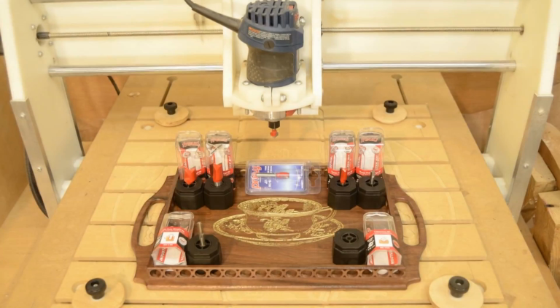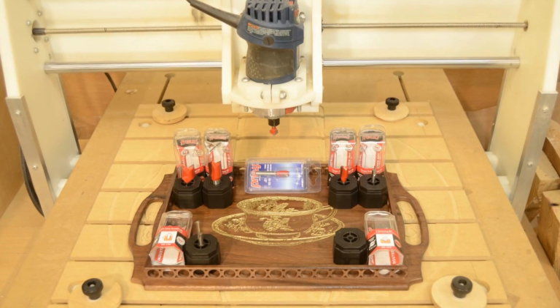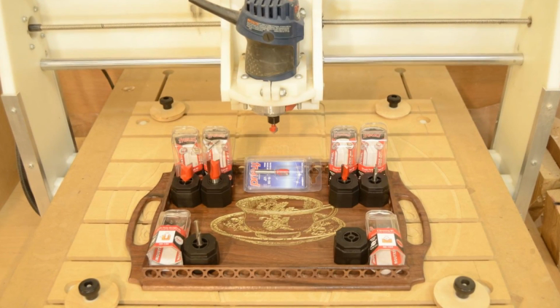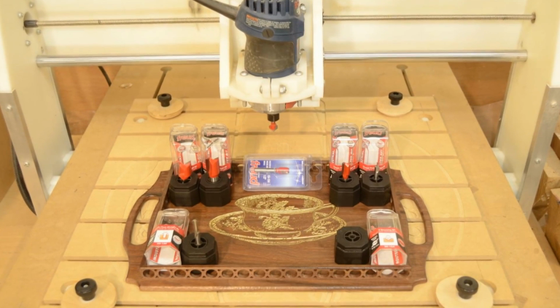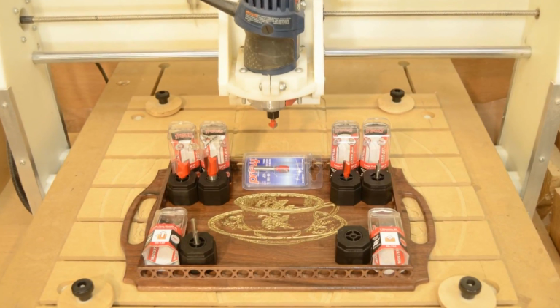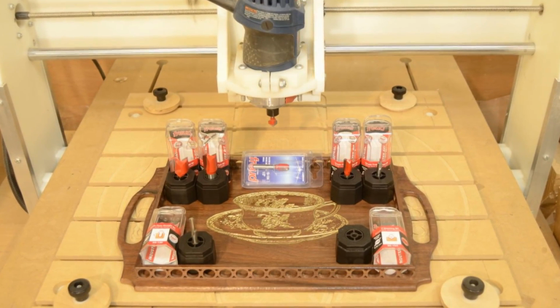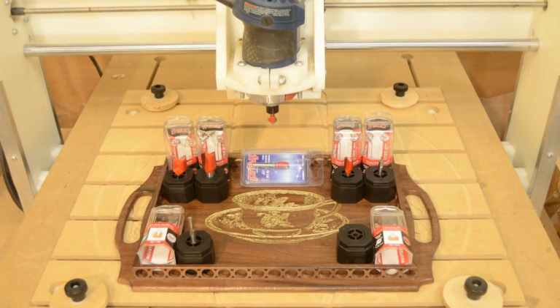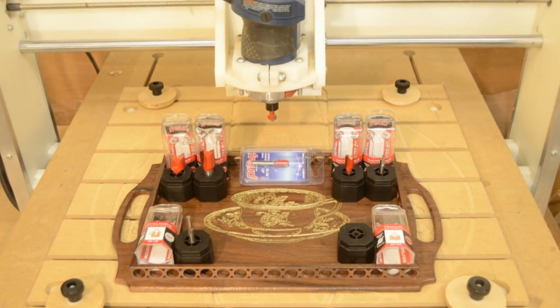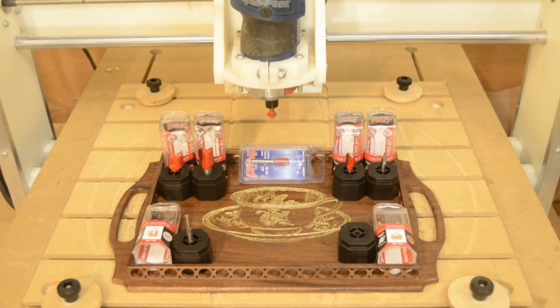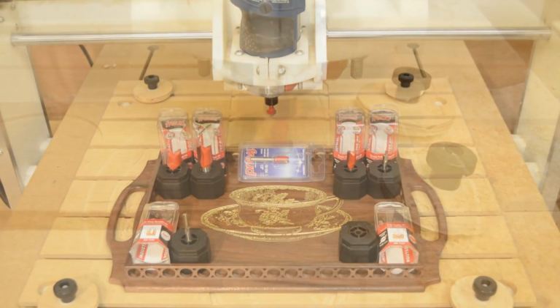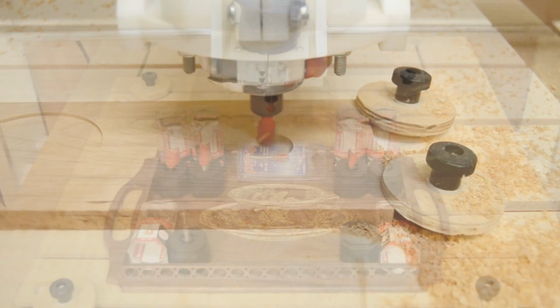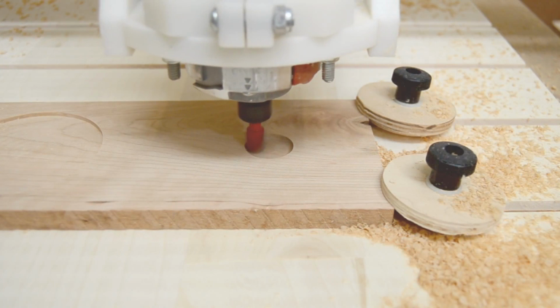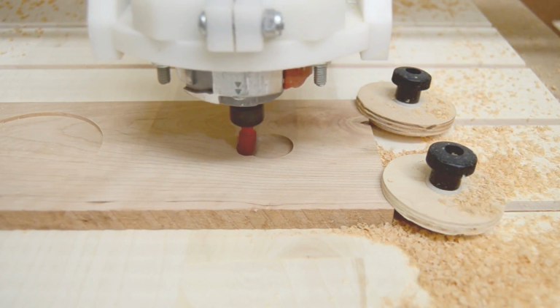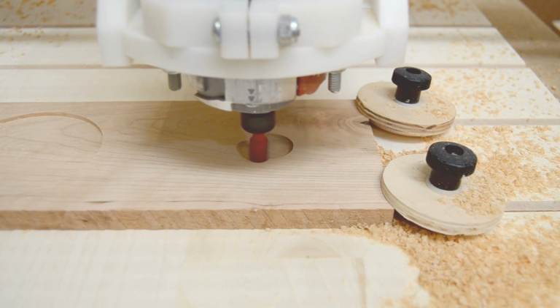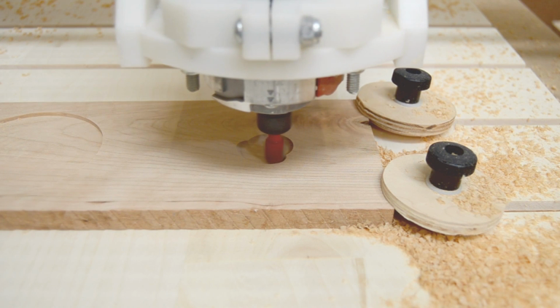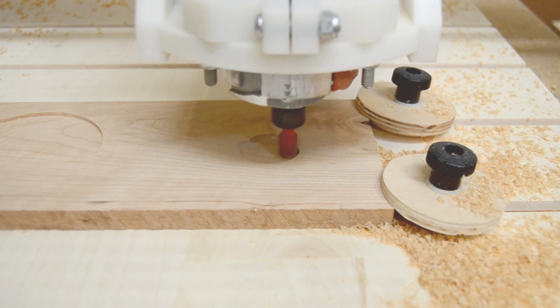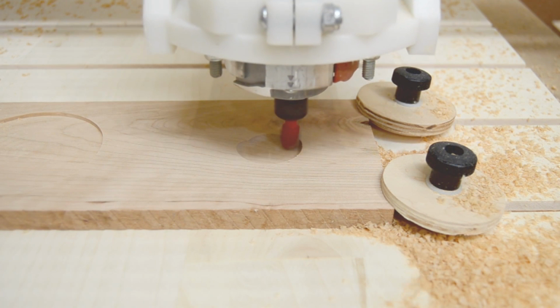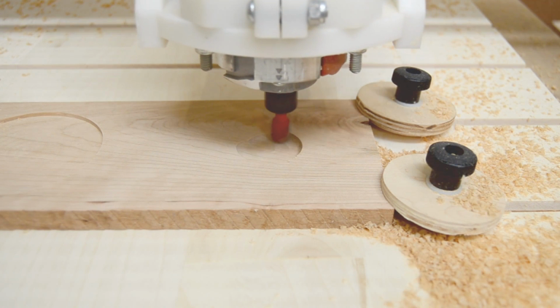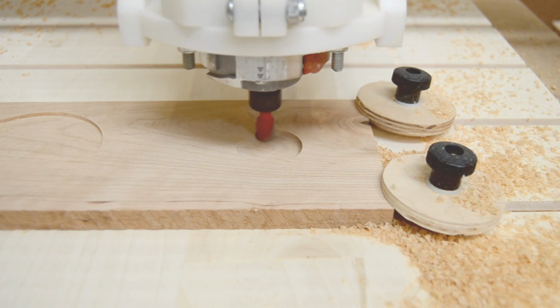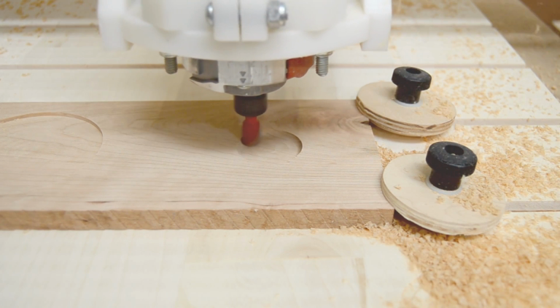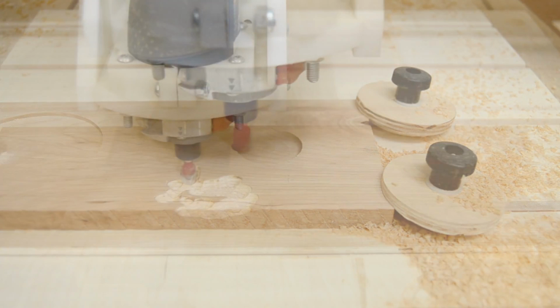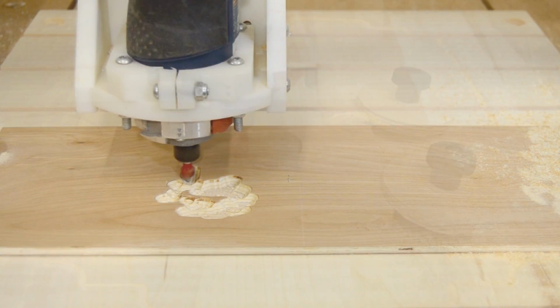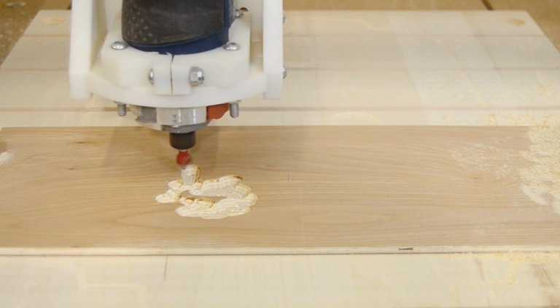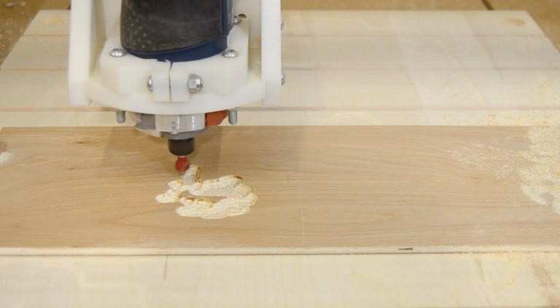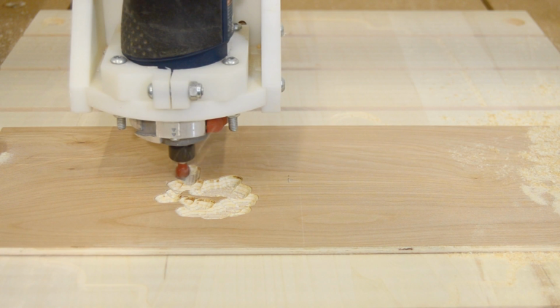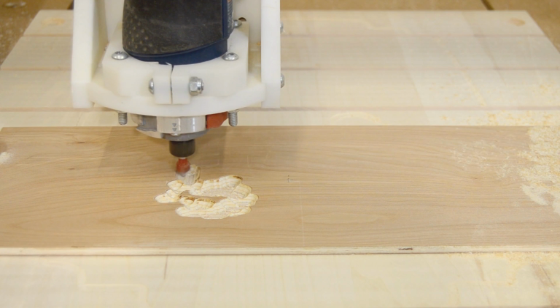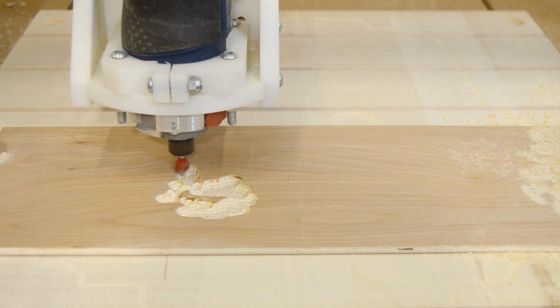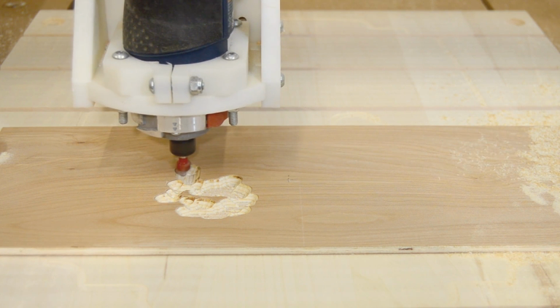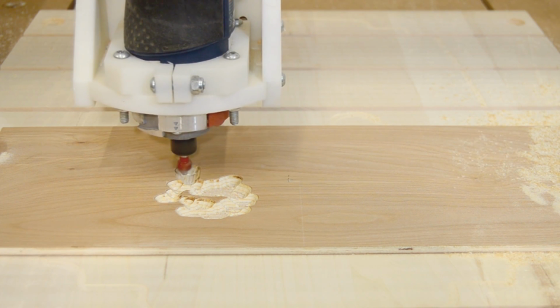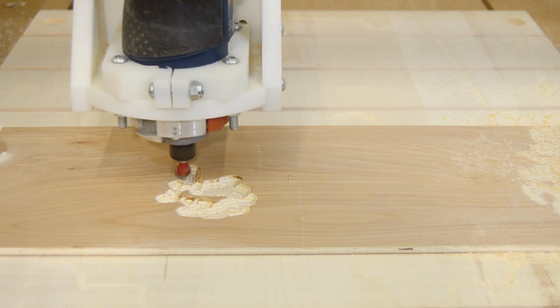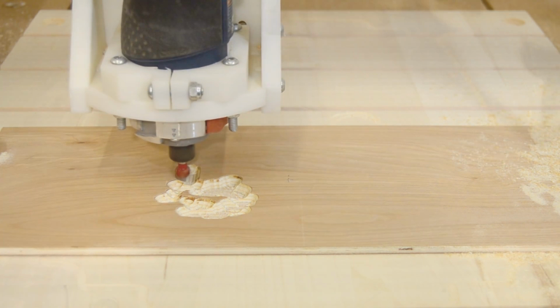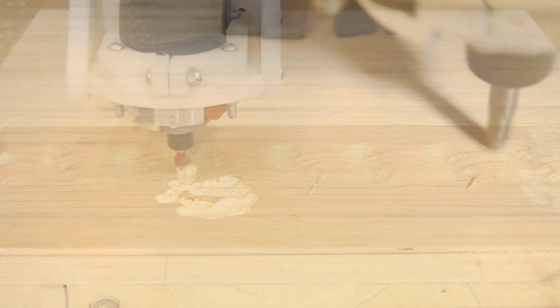Hopefully by now you're convinced that the right tools with your CNC will give you the best possible results. But just like when you started with your first hand router, there's a bewildering range of tools to choose from. So how do you decide where to begin?